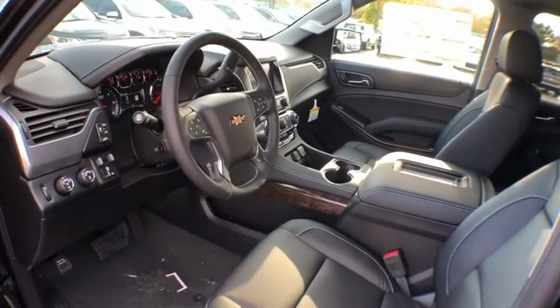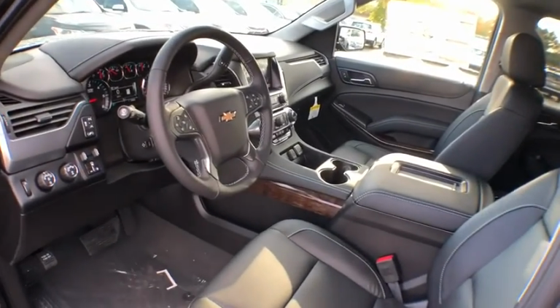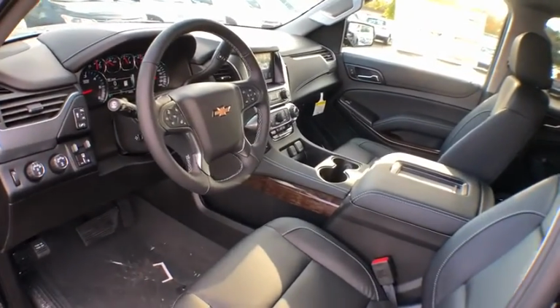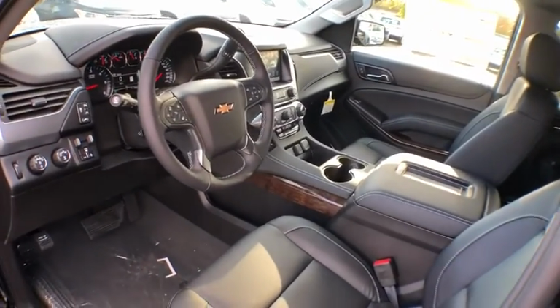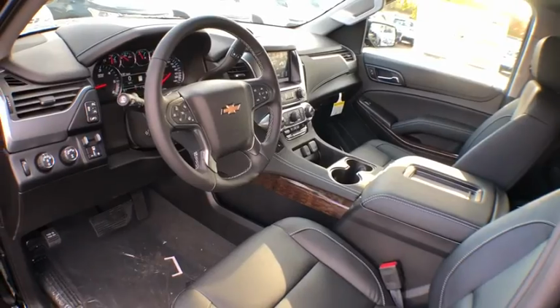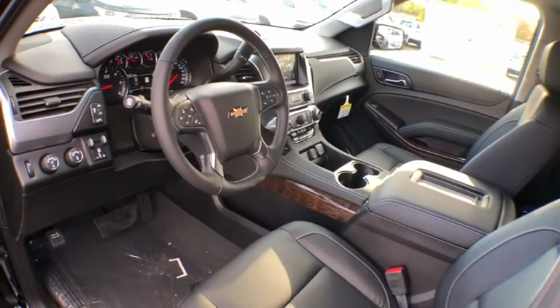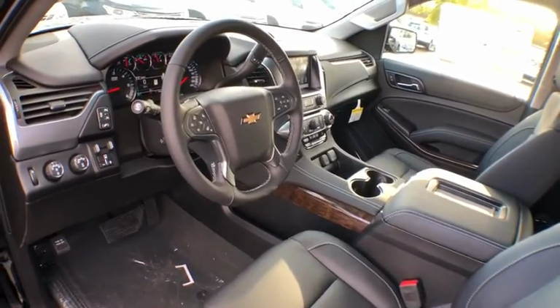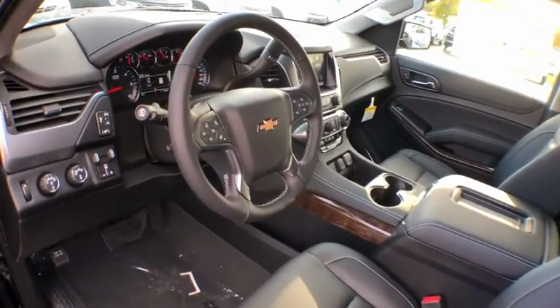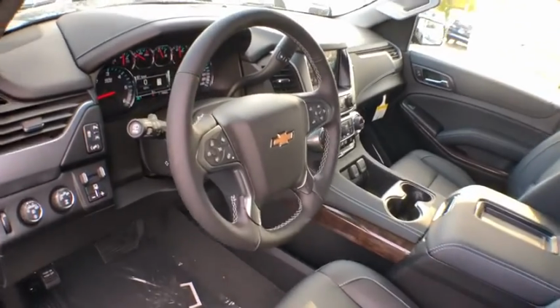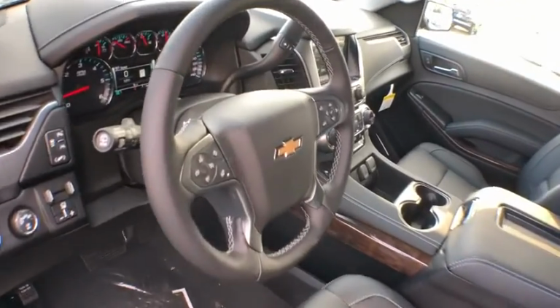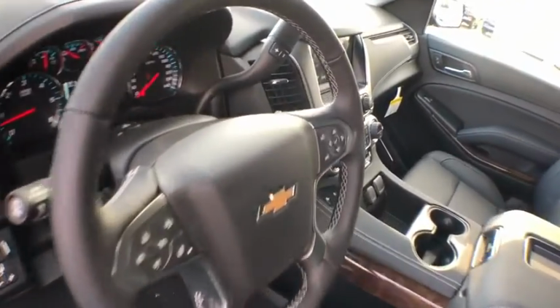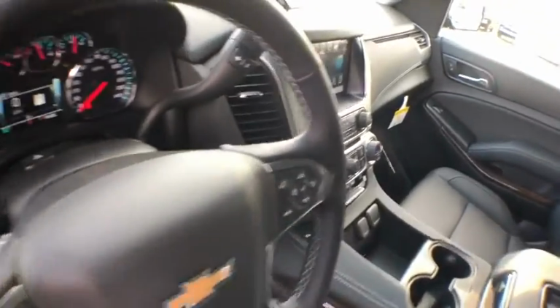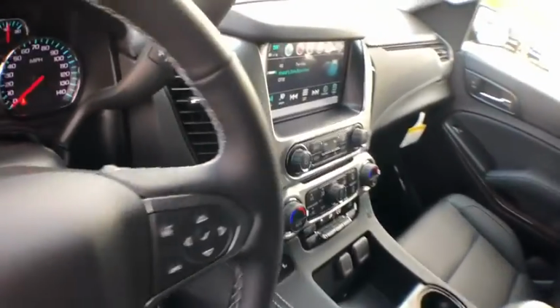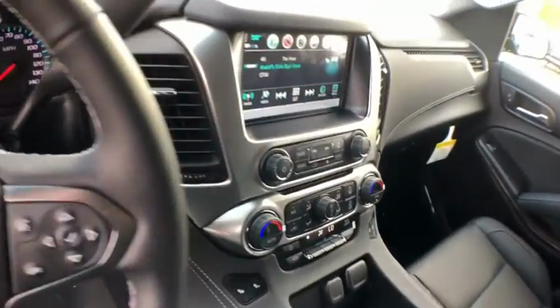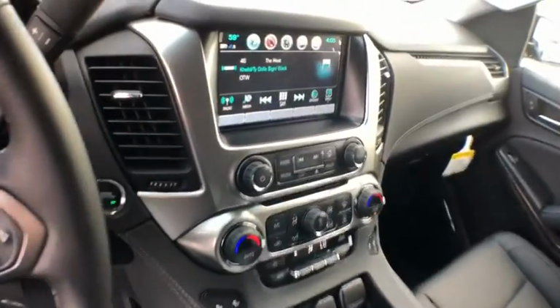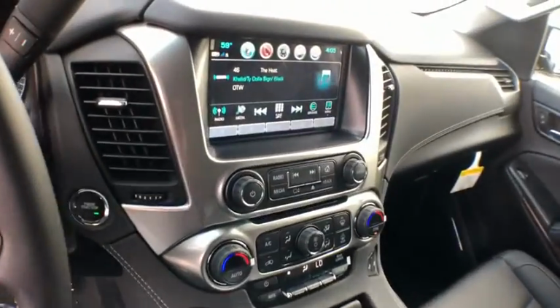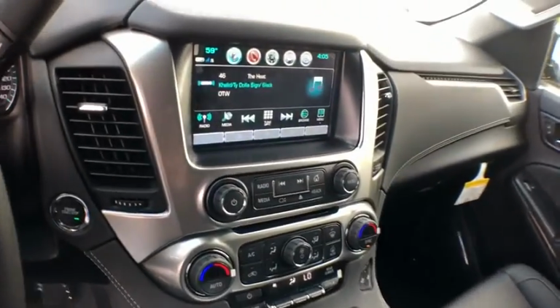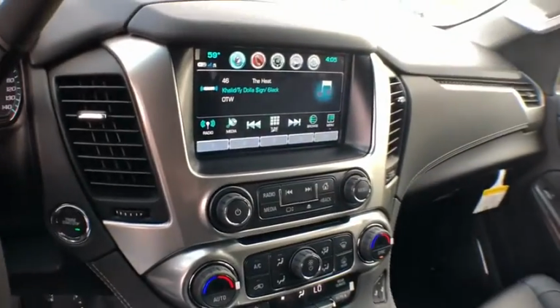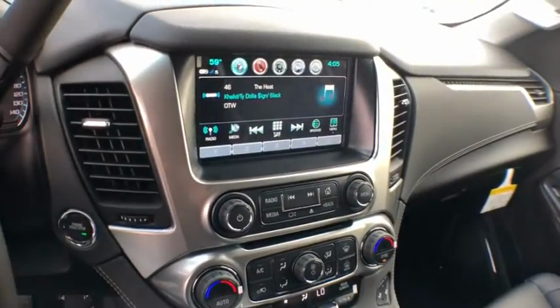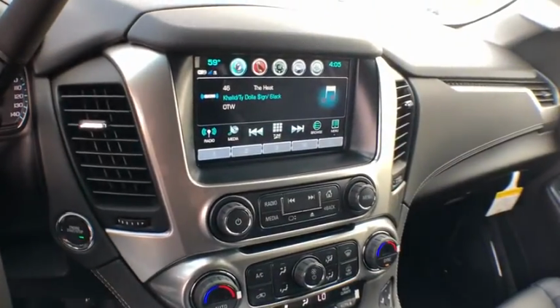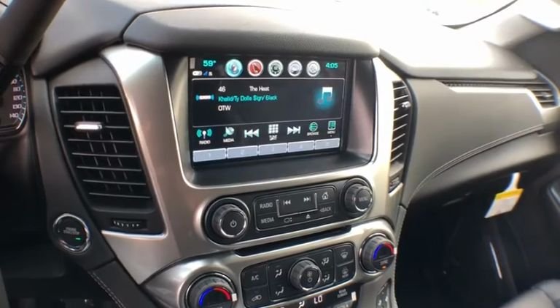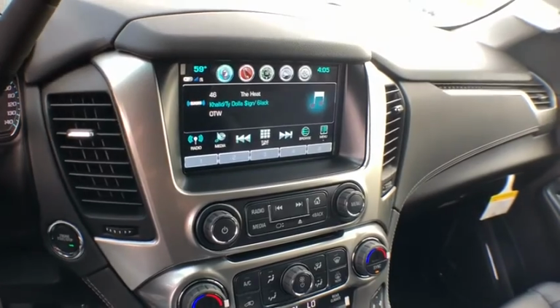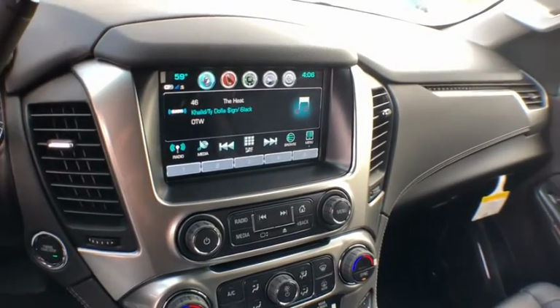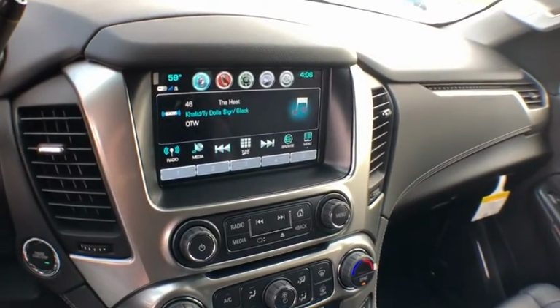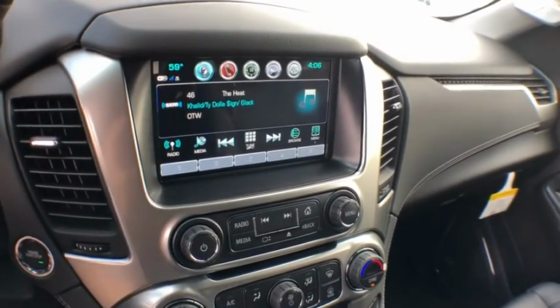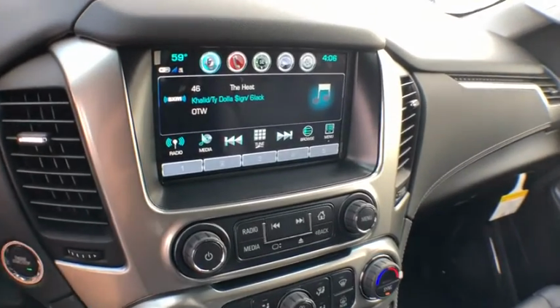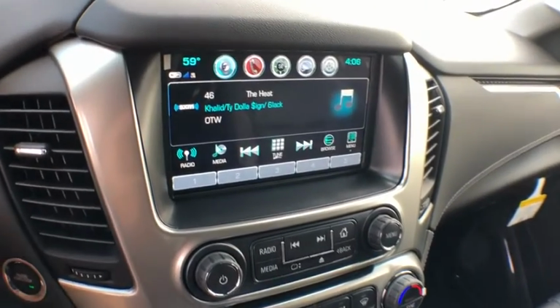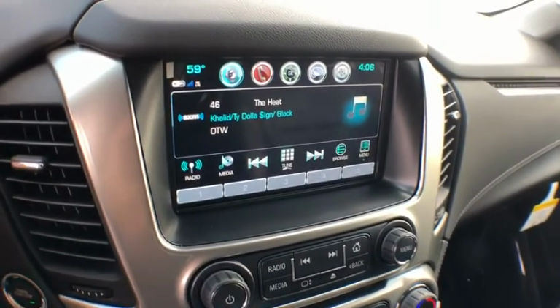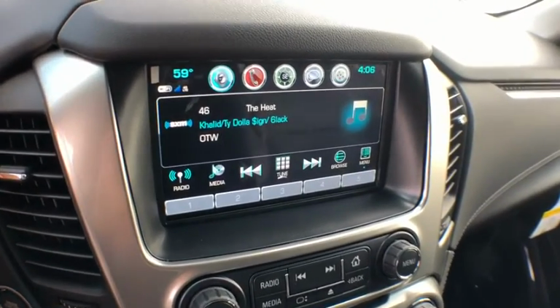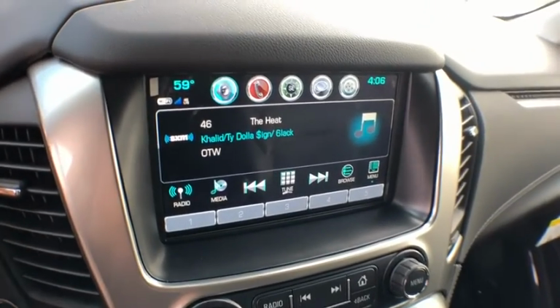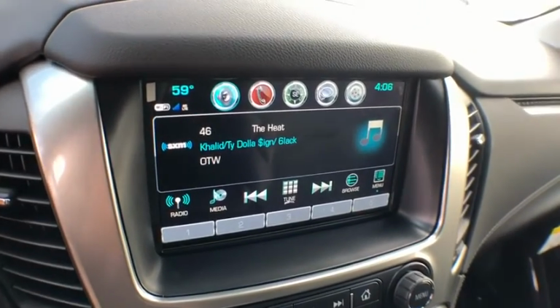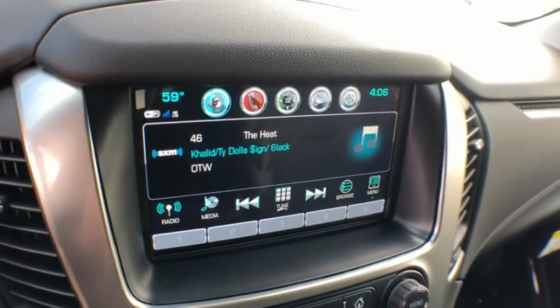Mock sound system, daytime running lamps, remote keyless entry, console, power outlet, rear view camera, steering wheel controls, luggage rack.